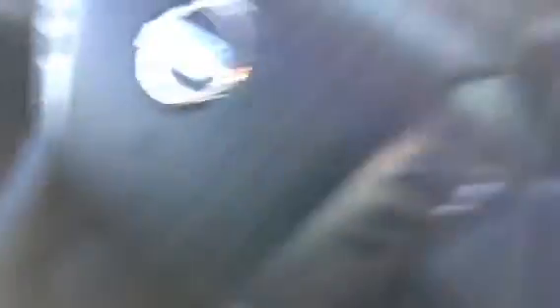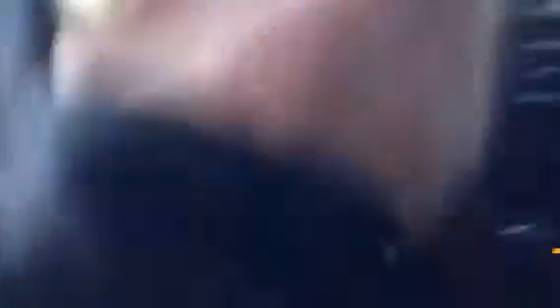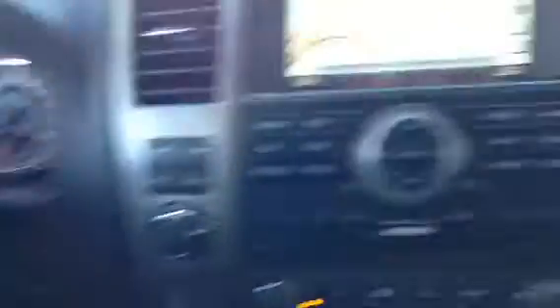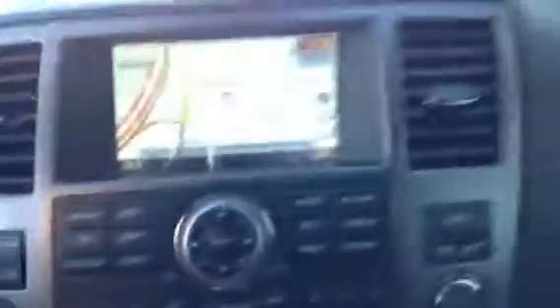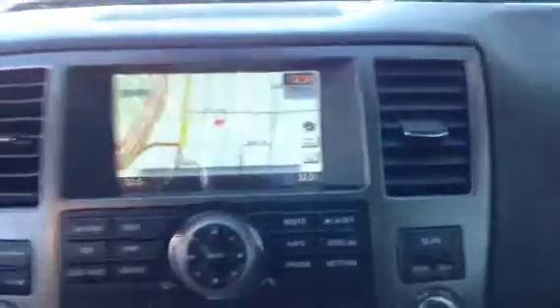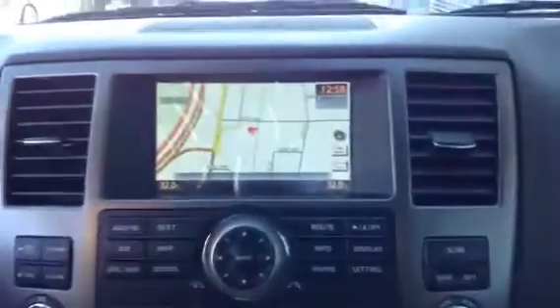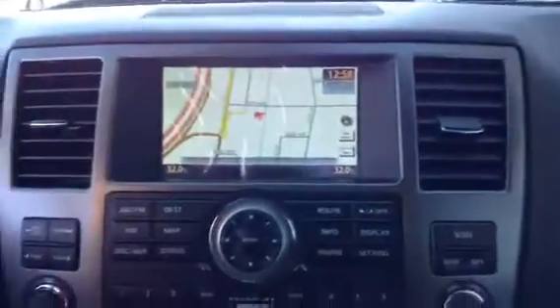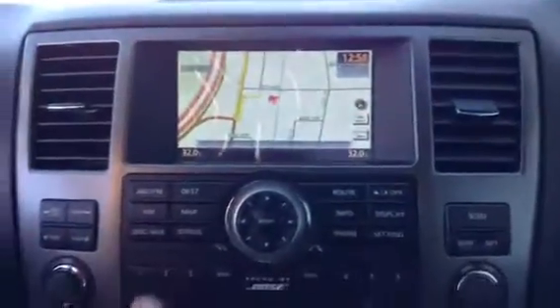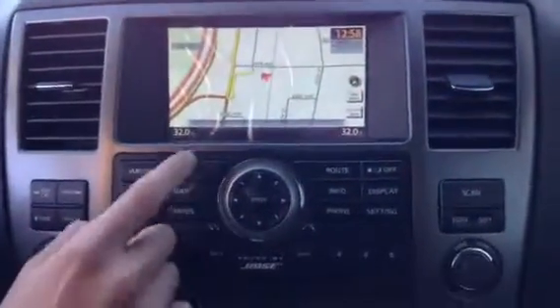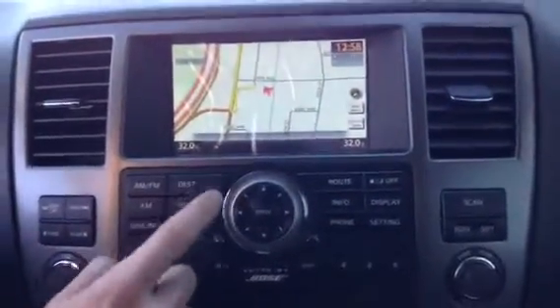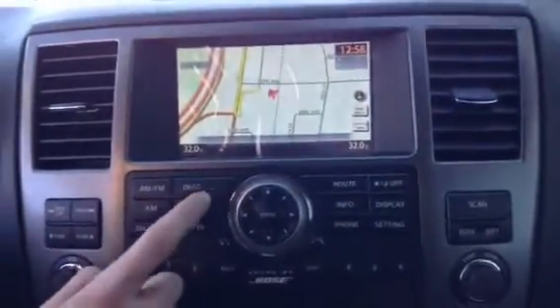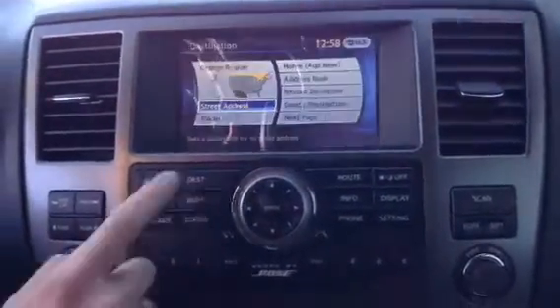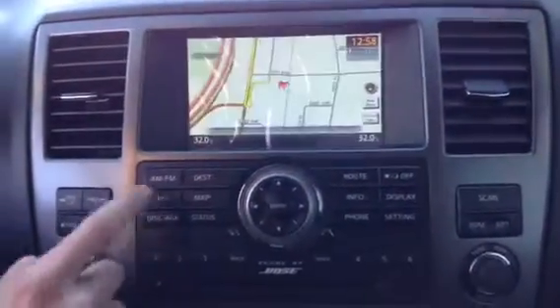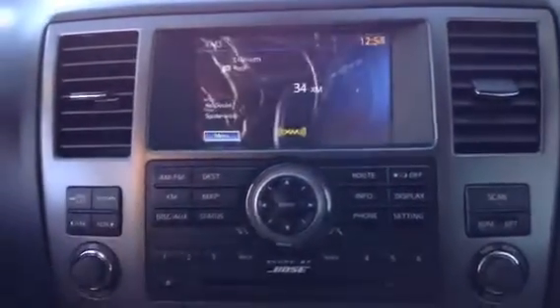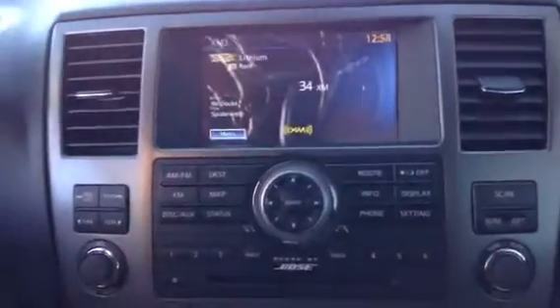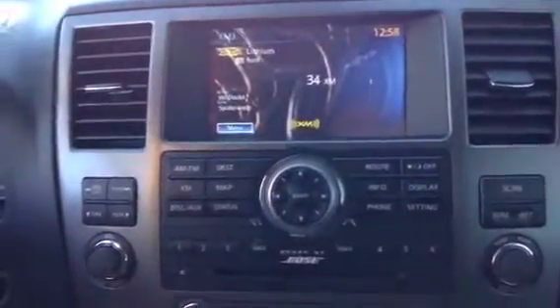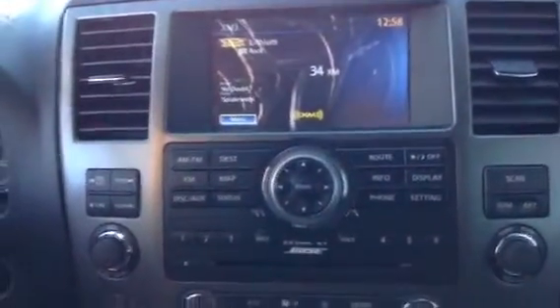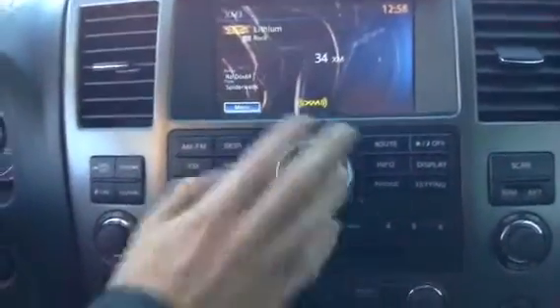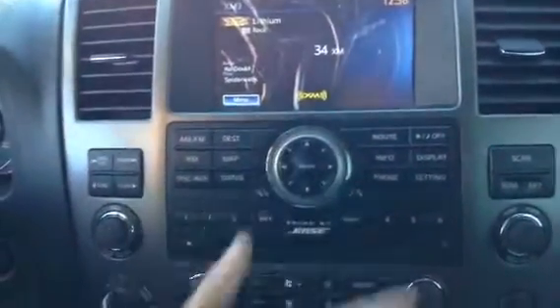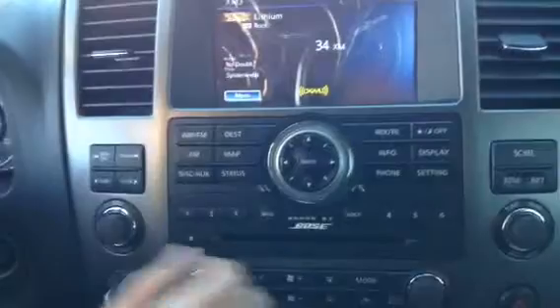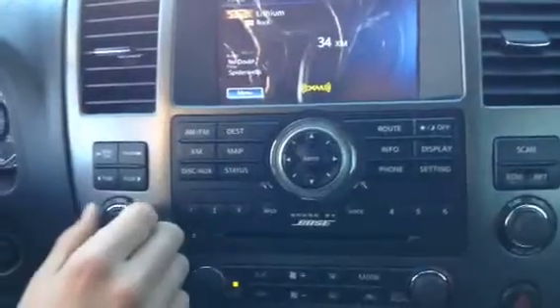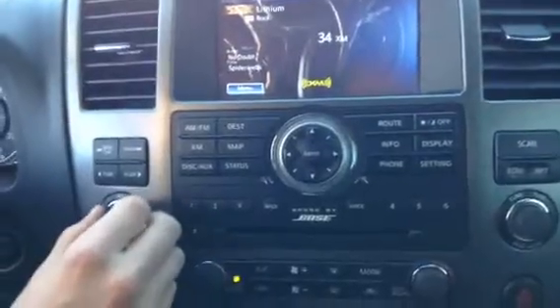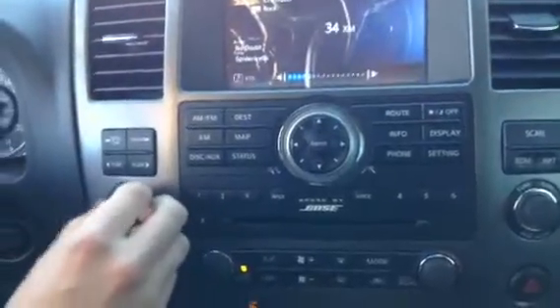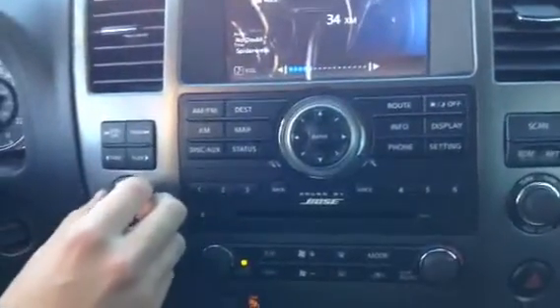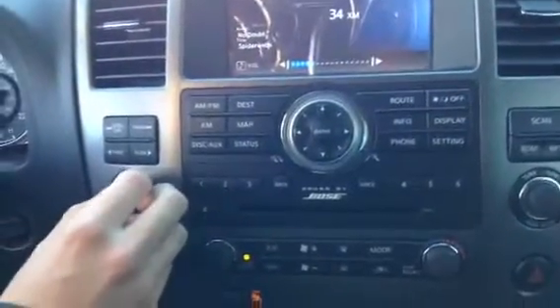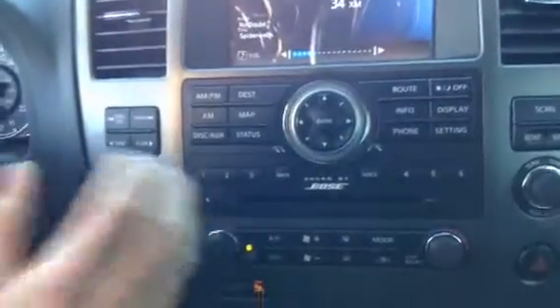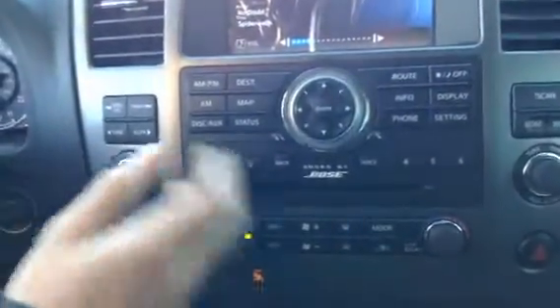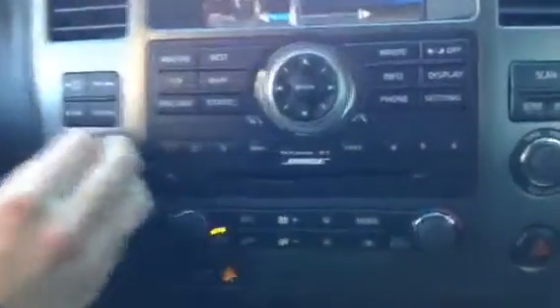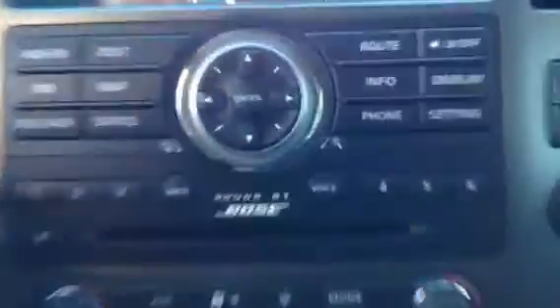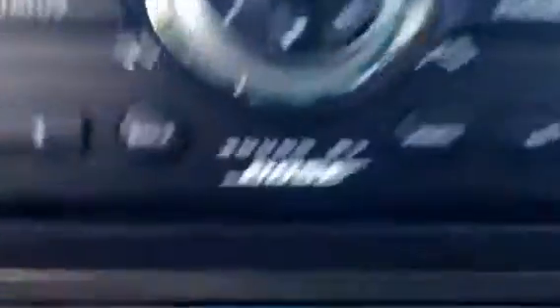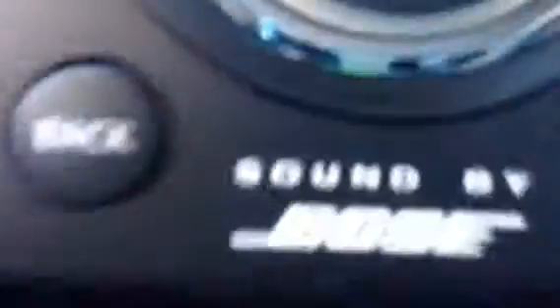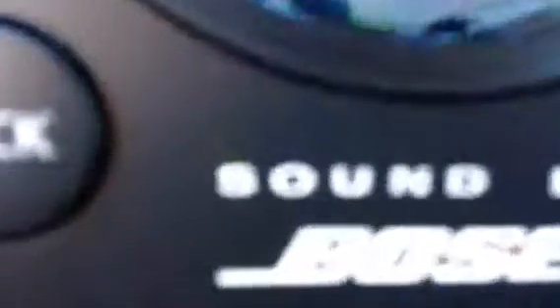Coming over here, you have your nav screen — all touchscreen. You can click your destination on the map, you've got XM radio, nice easy setup. And you've got the Bose sound system, so it has a little bit of go to it as well.